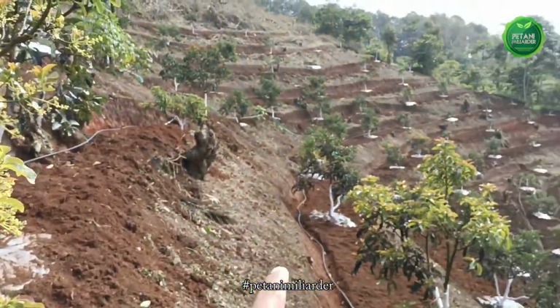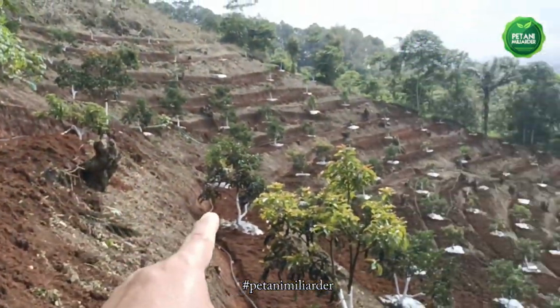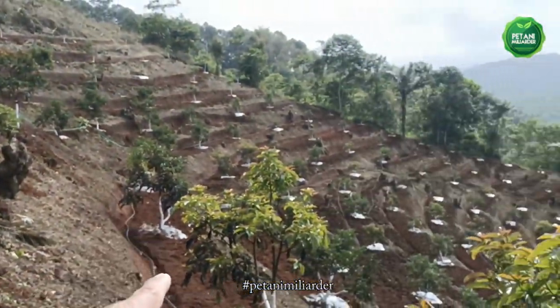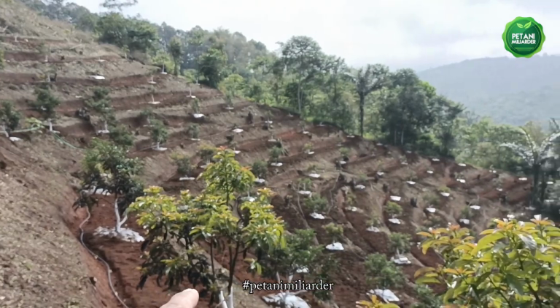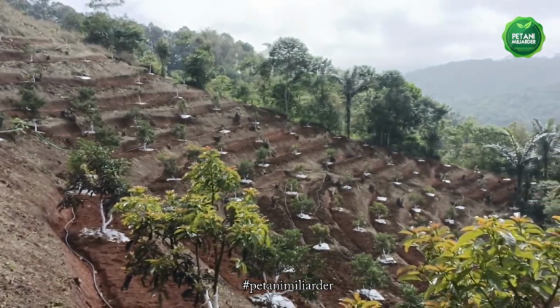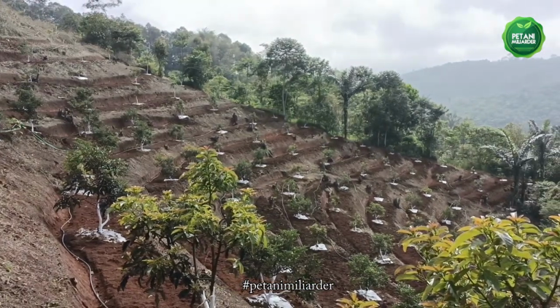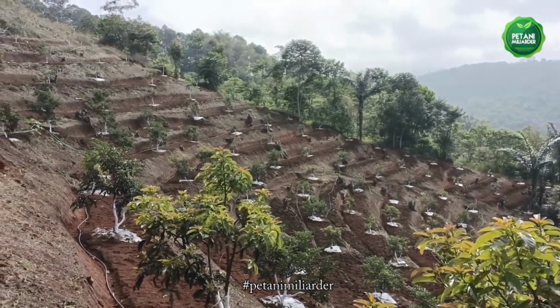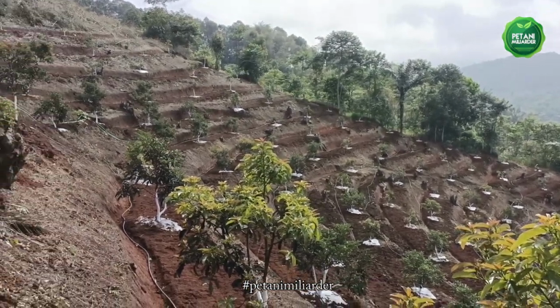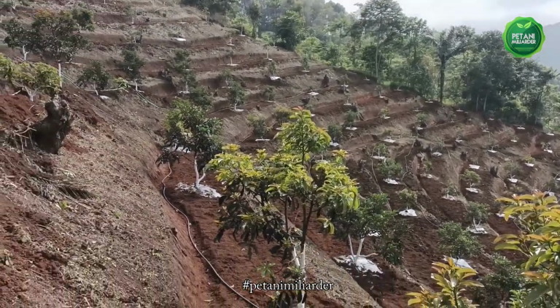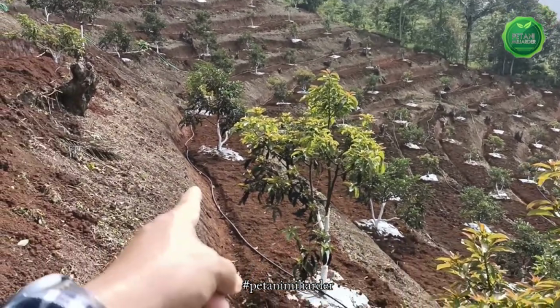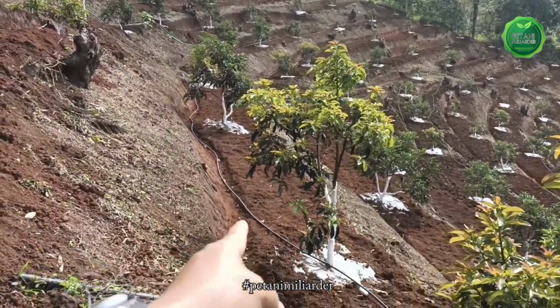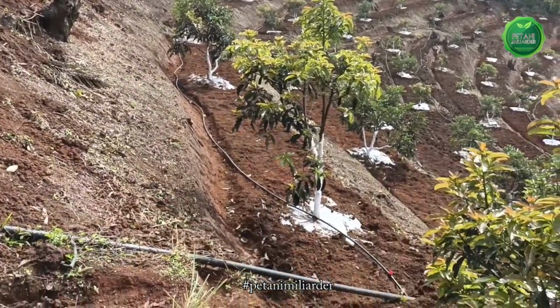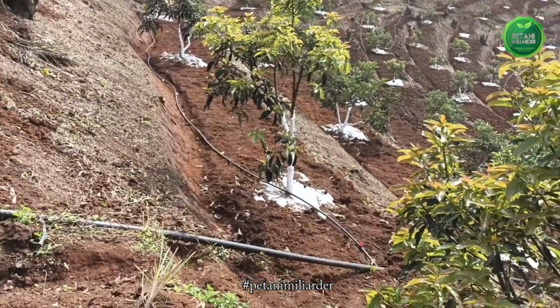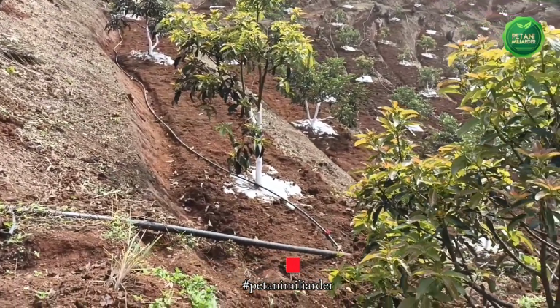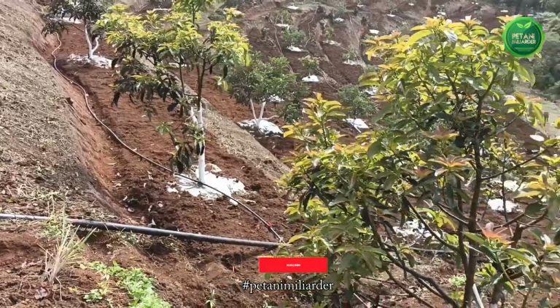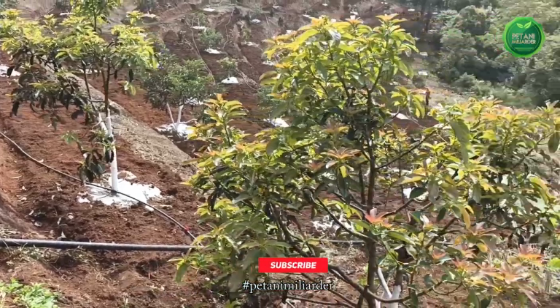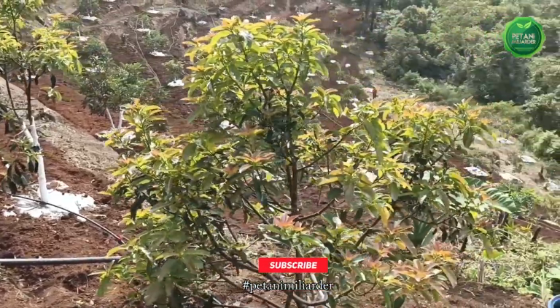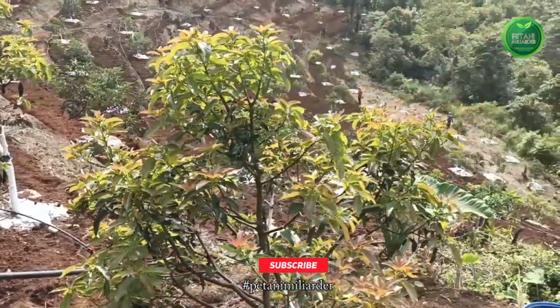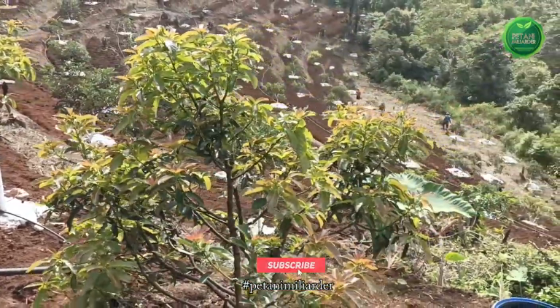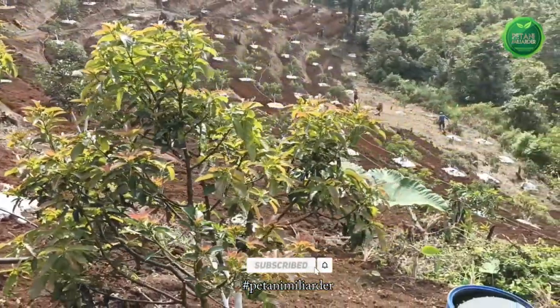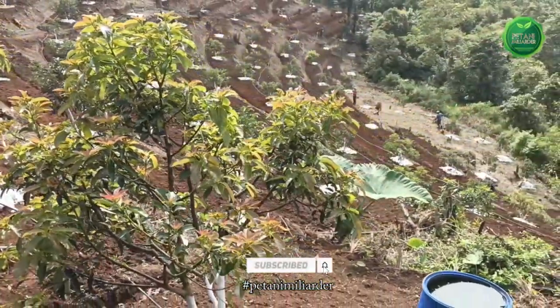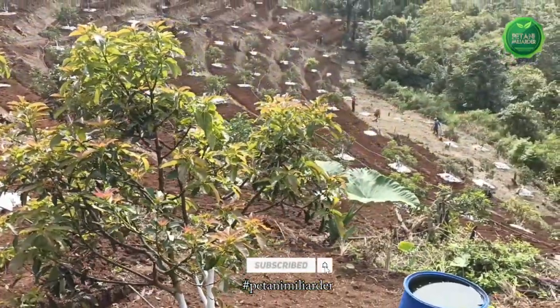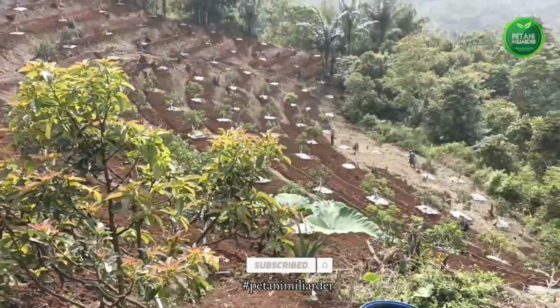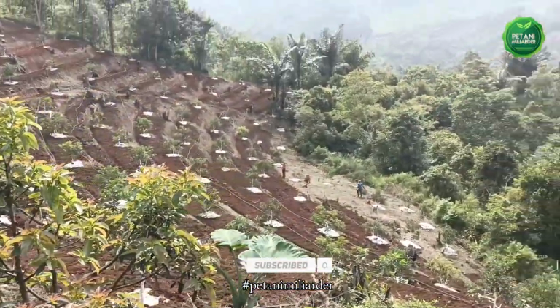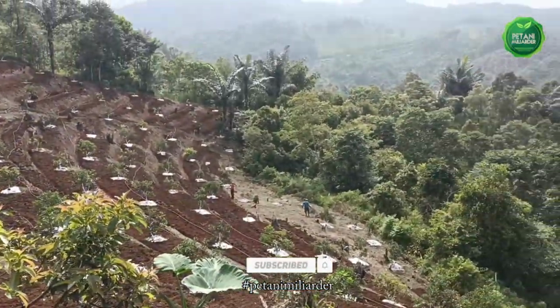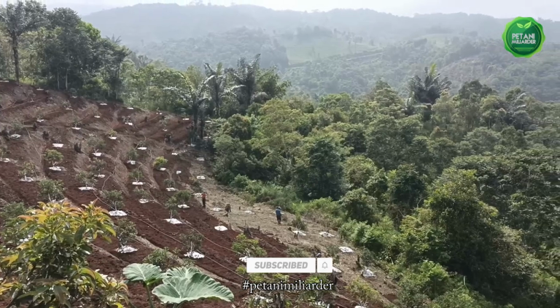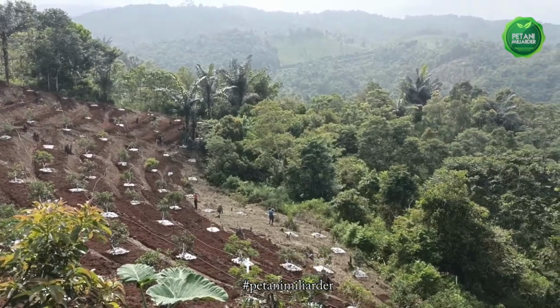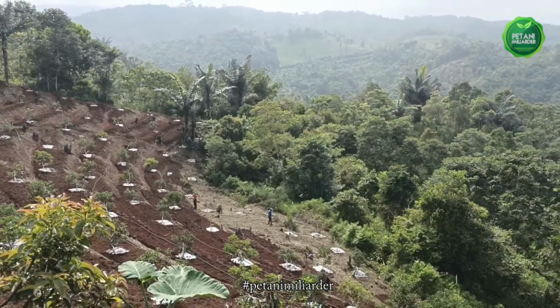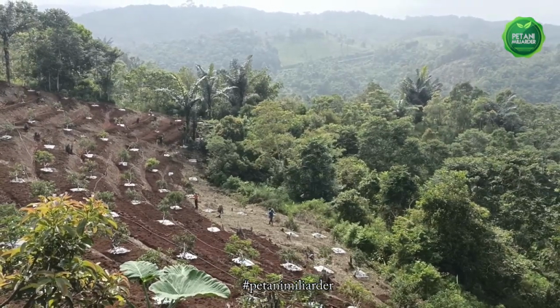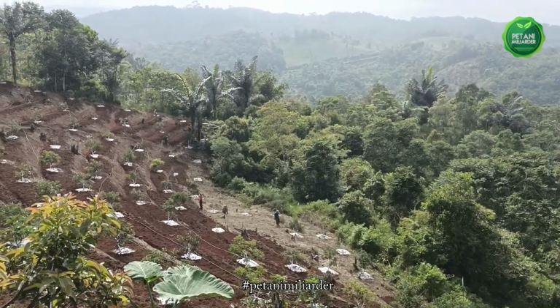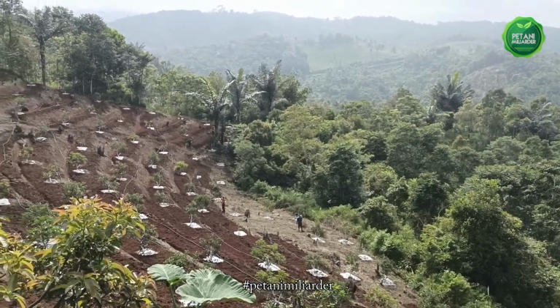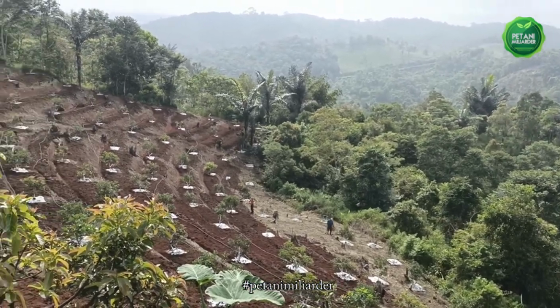Di sebelah ini sedang dilakukan perawatan rutin yaitu pembuatan teras siring, pemasangan mulsa, dan pemasangan irigasi.